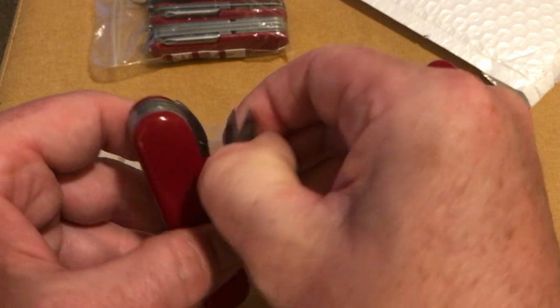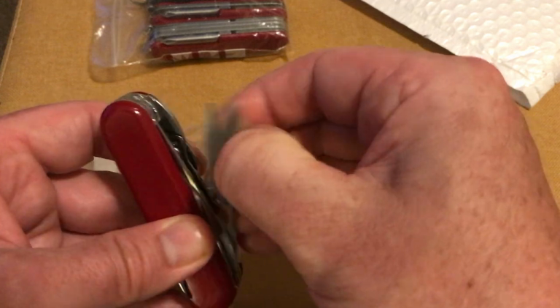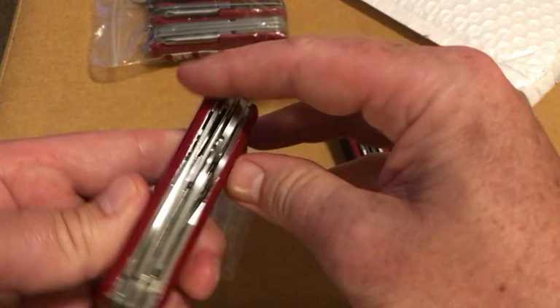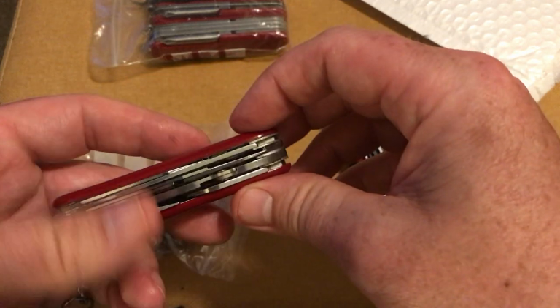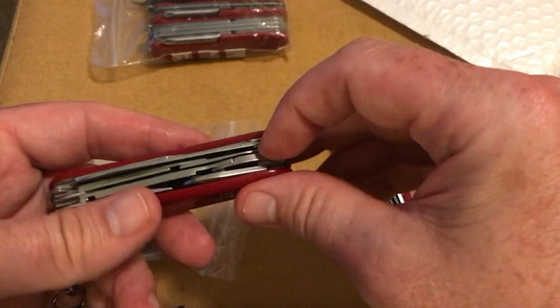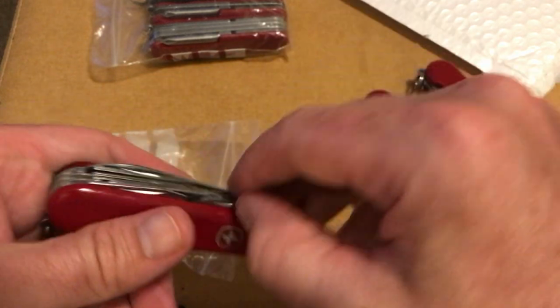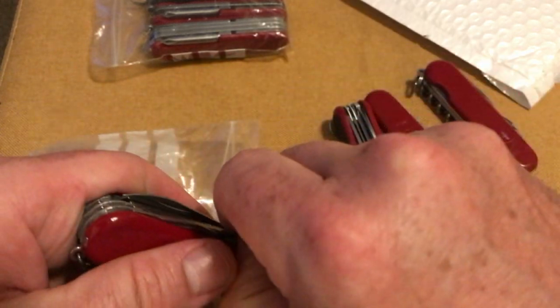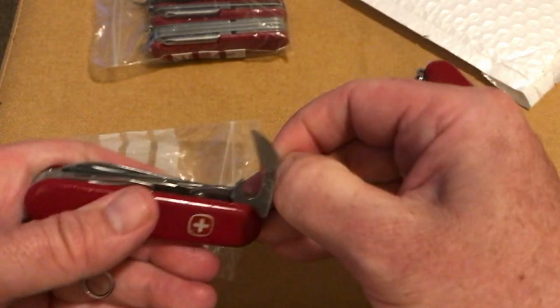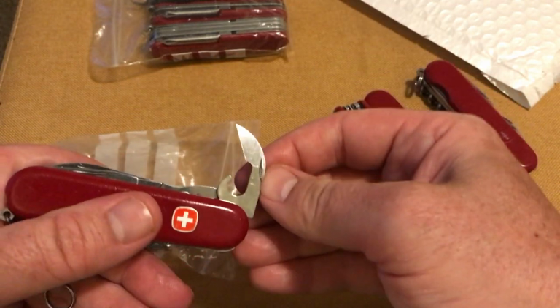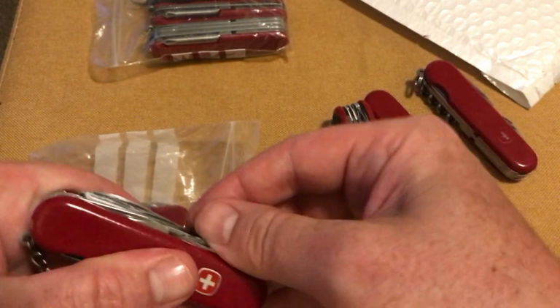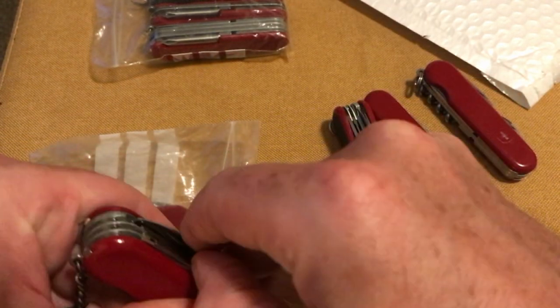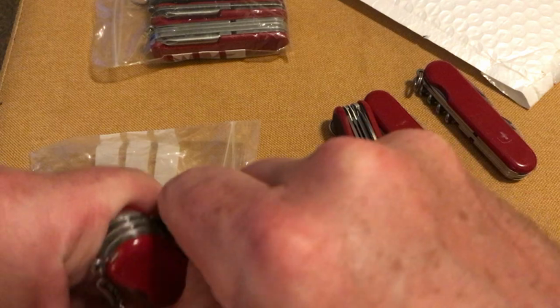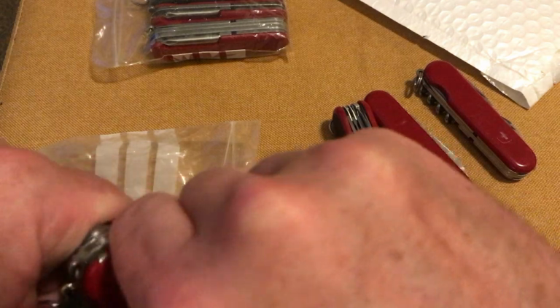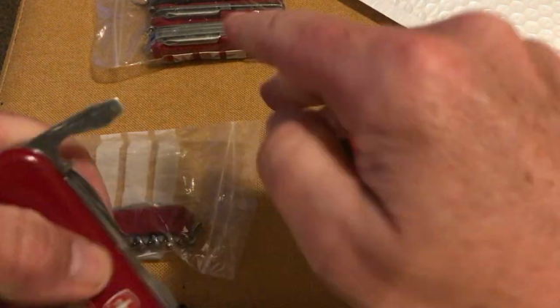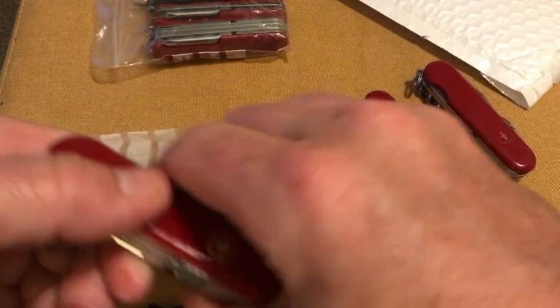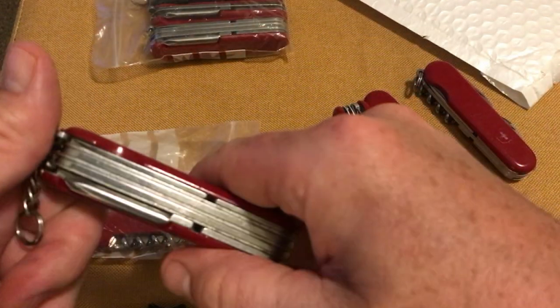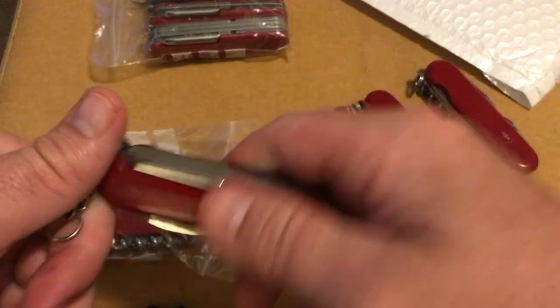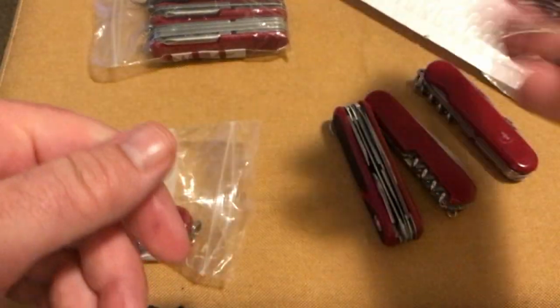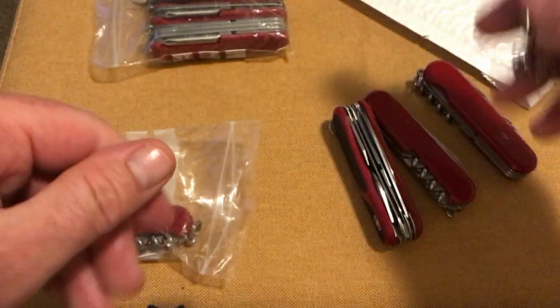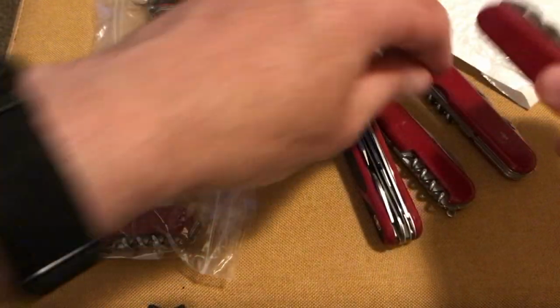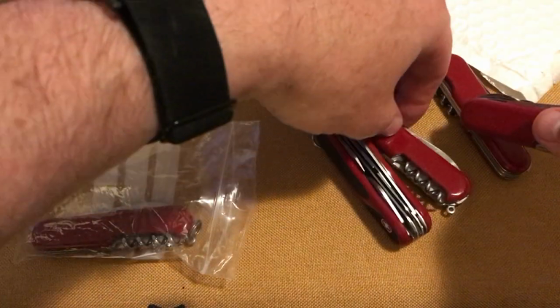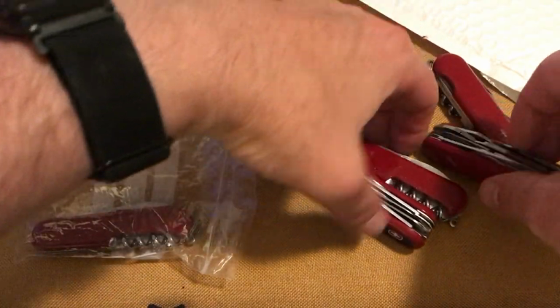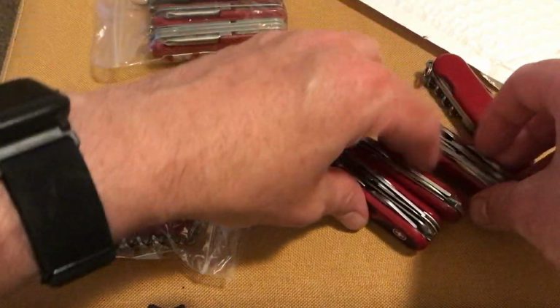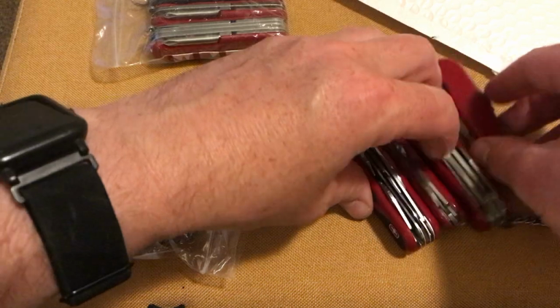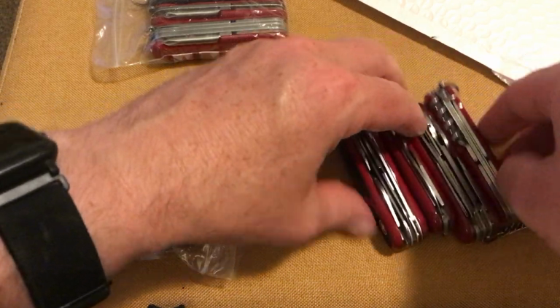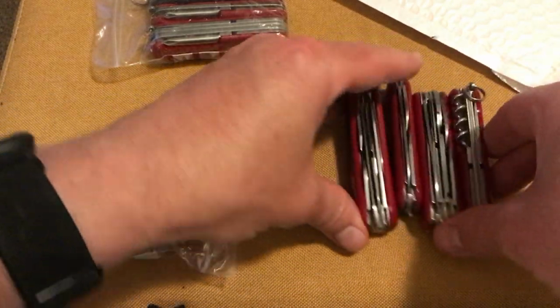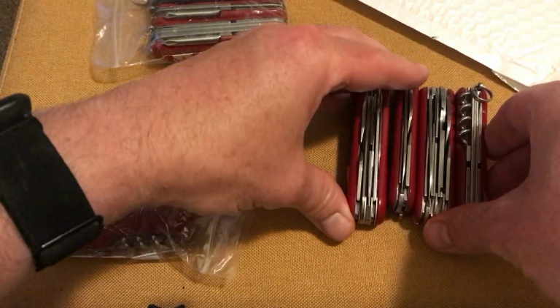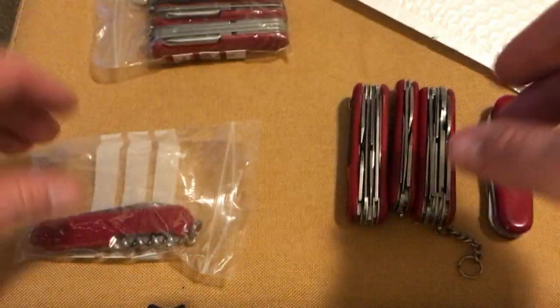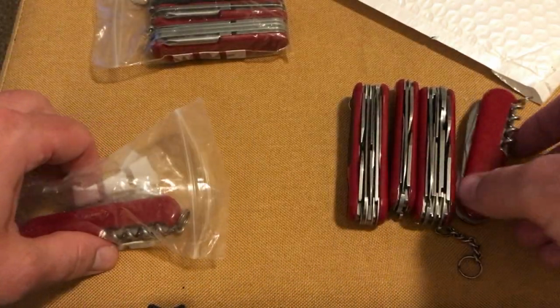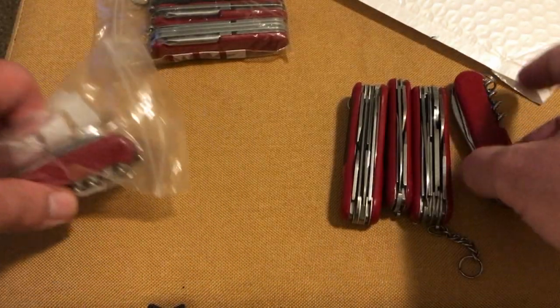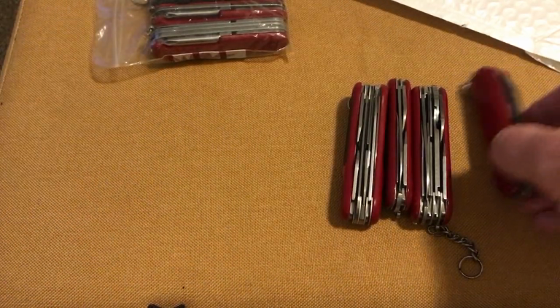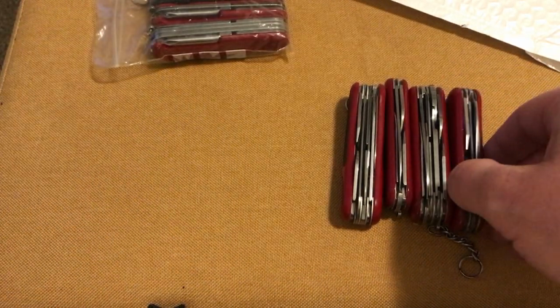So we've tried the scissors, then you've got your can opener and as always bottle opener and the screwdriver on the back — very handy tool there. Very happy with that.